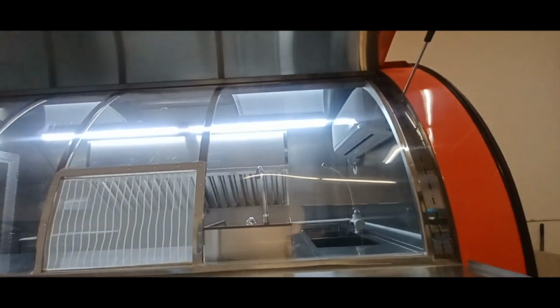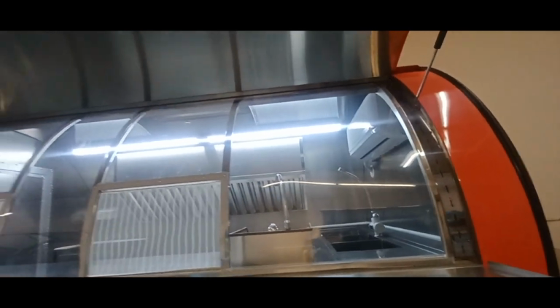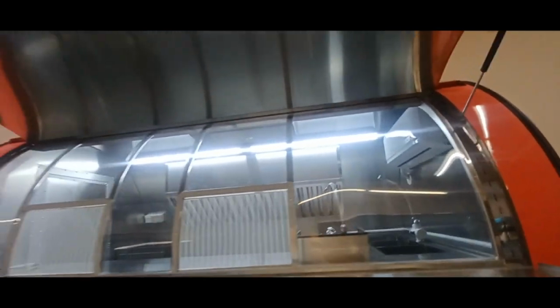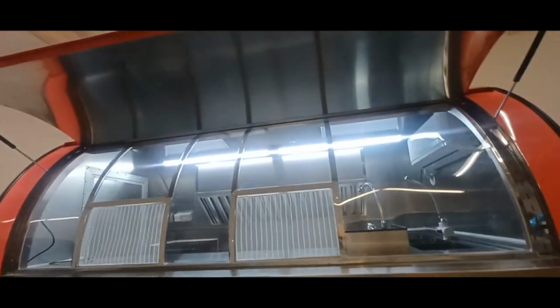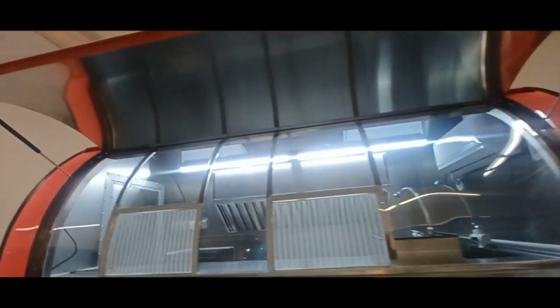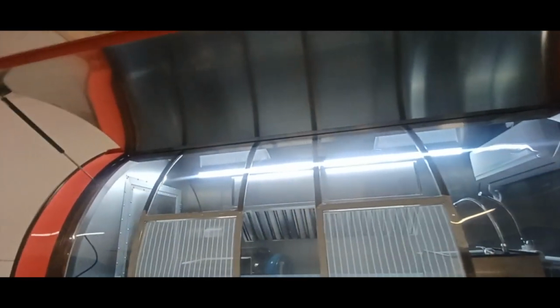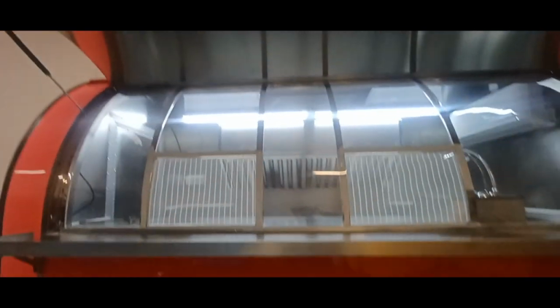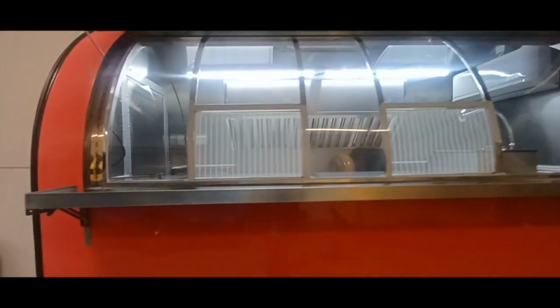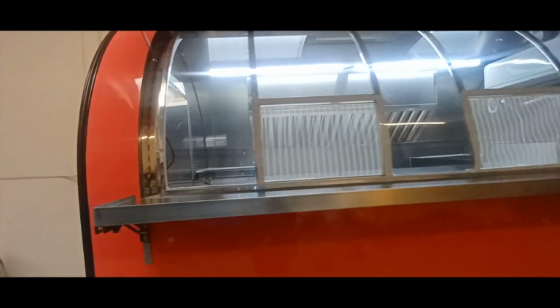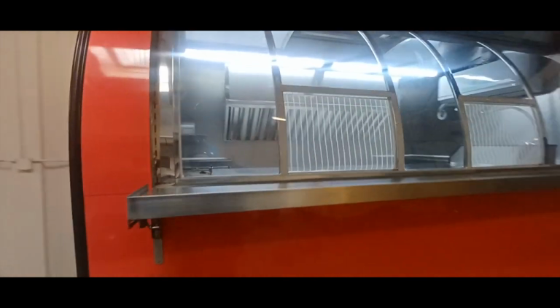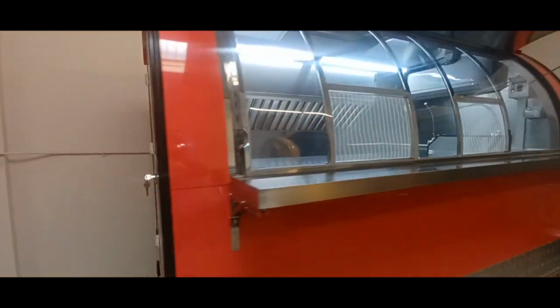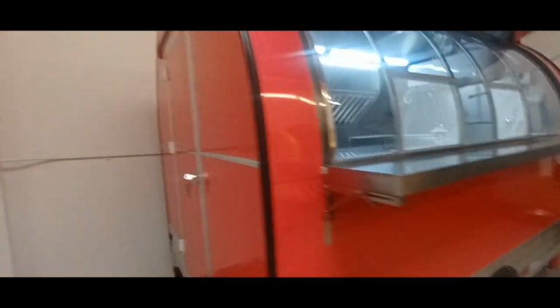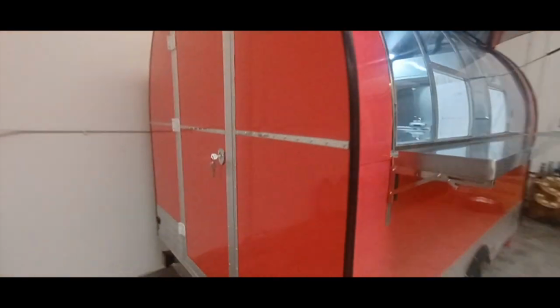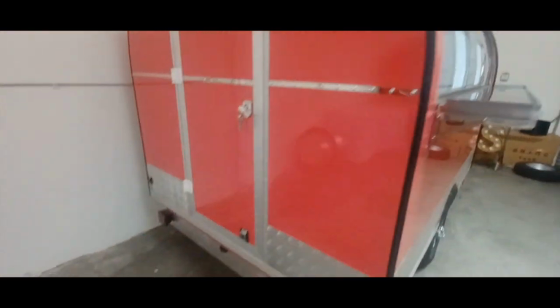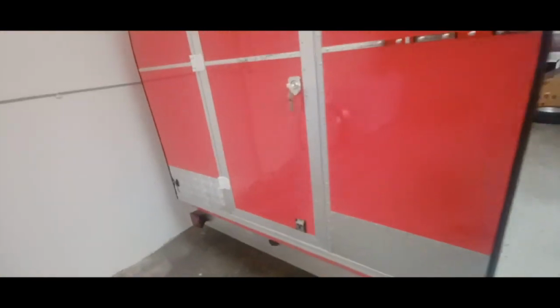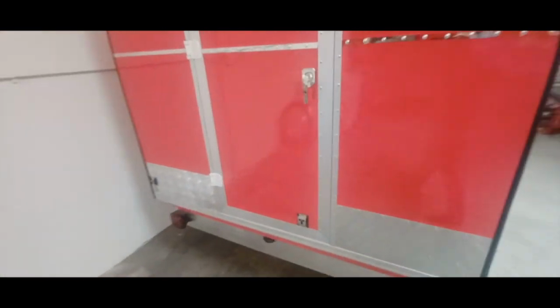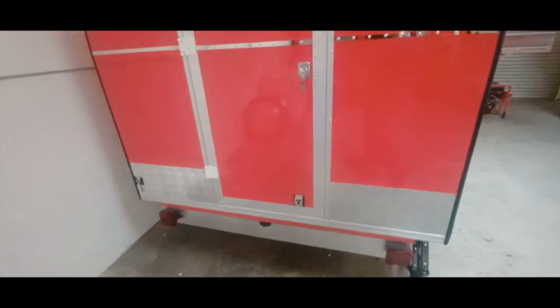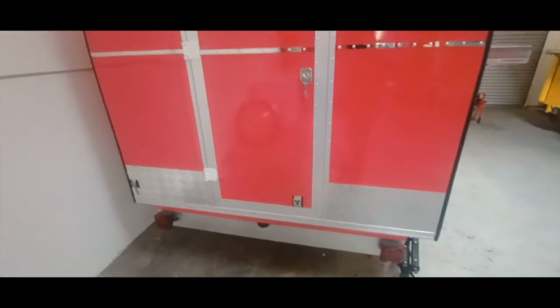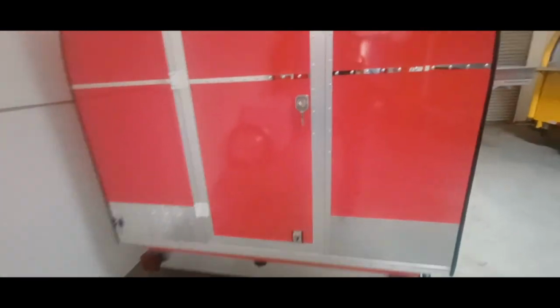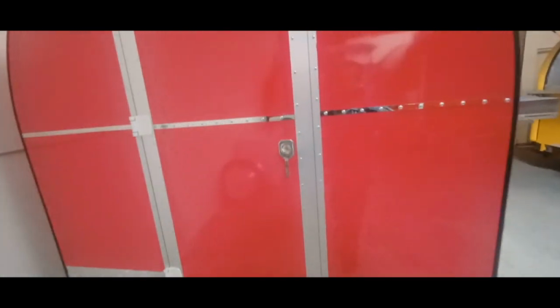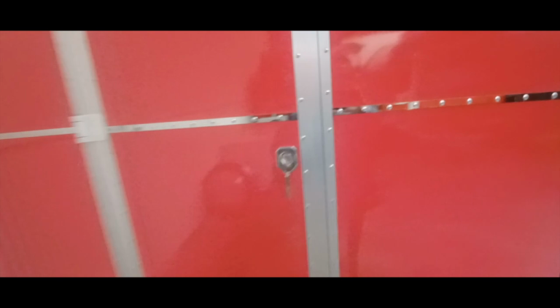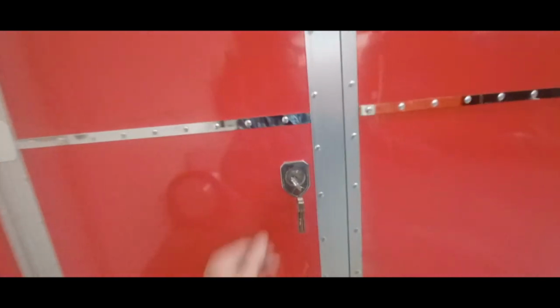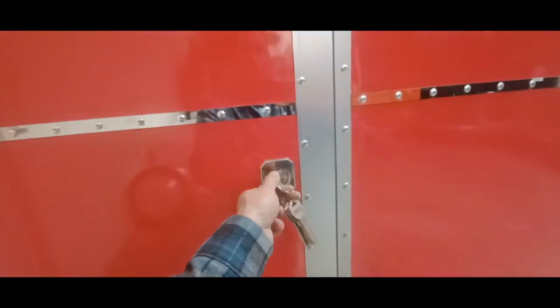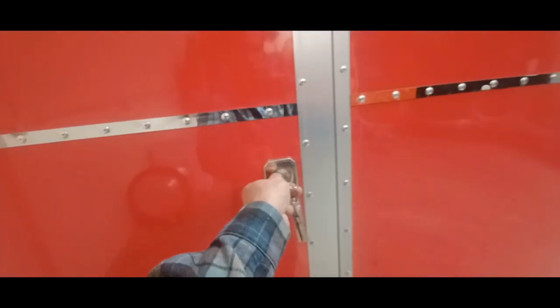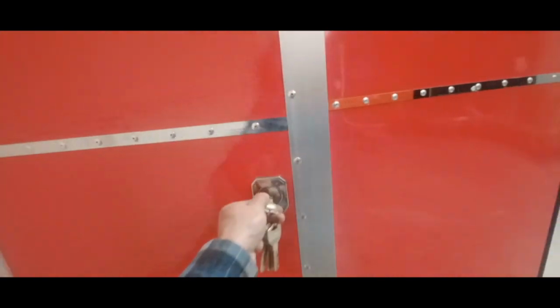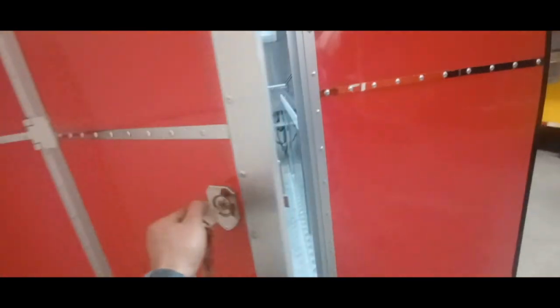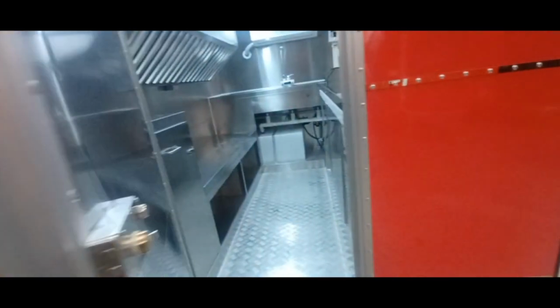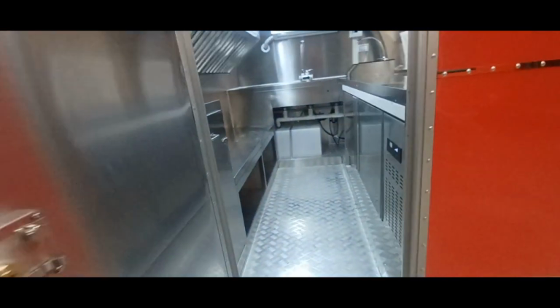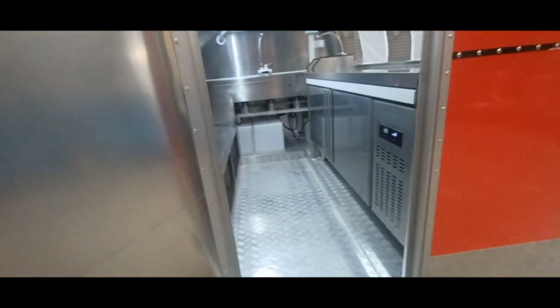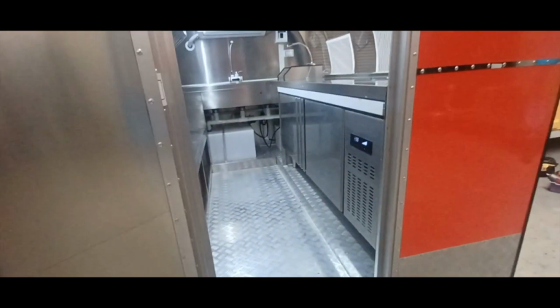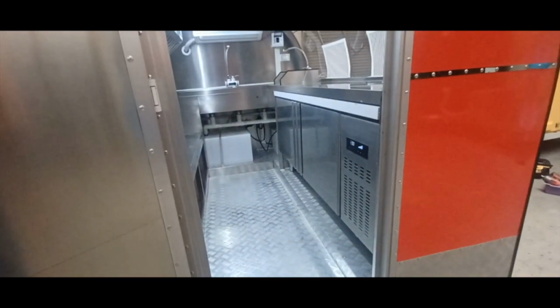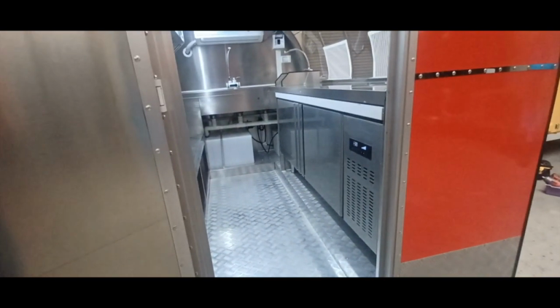10-foot models are a good size for two people, and sometimes people will do a three-person operation. The C-Series is a little more sturdy of a rounder model.